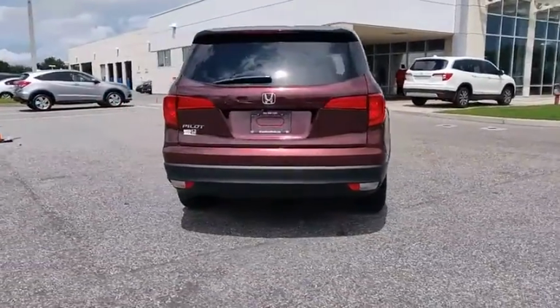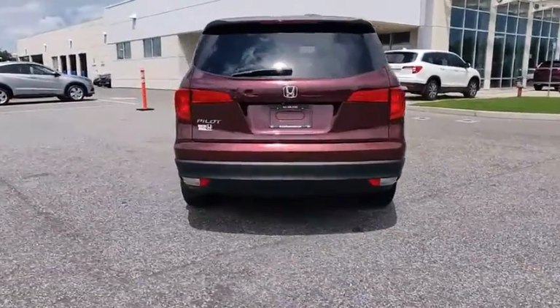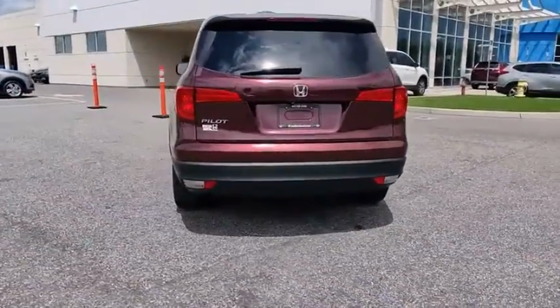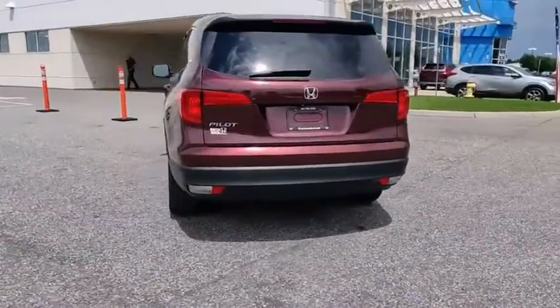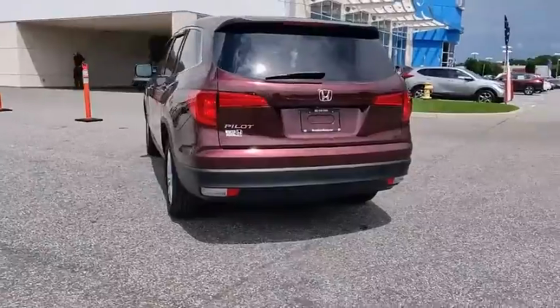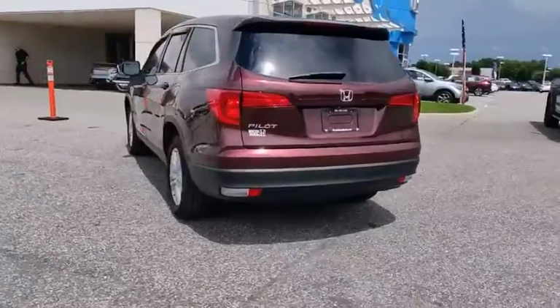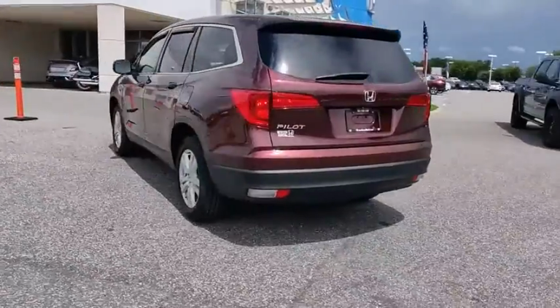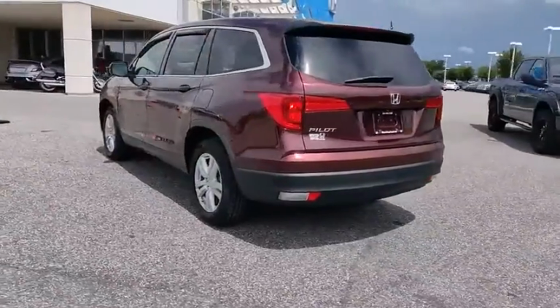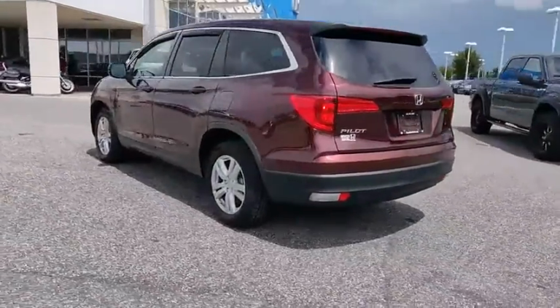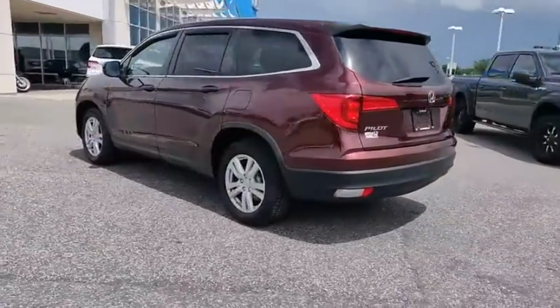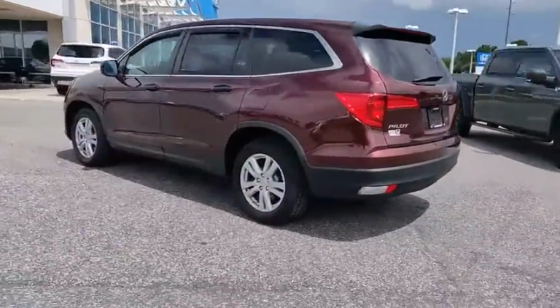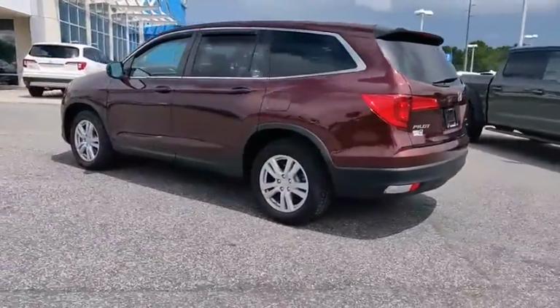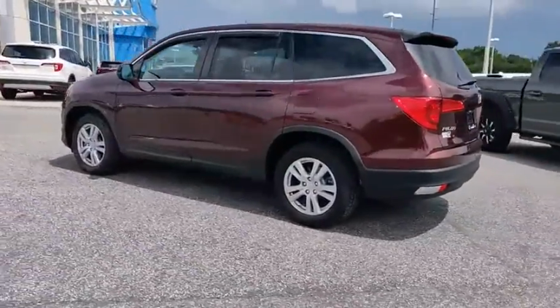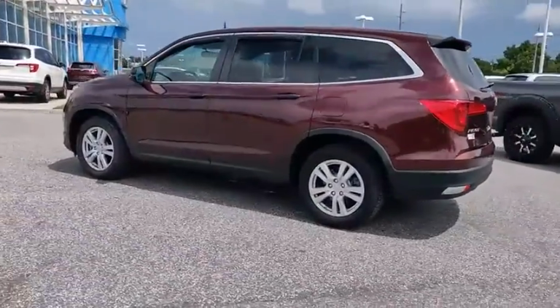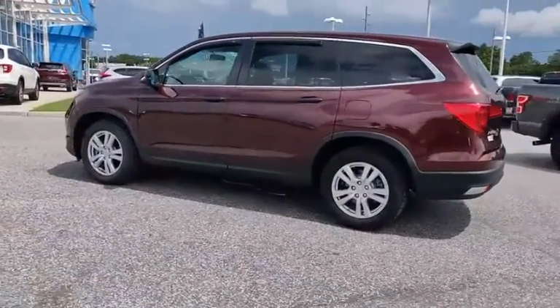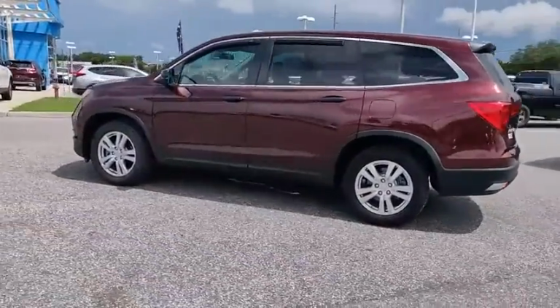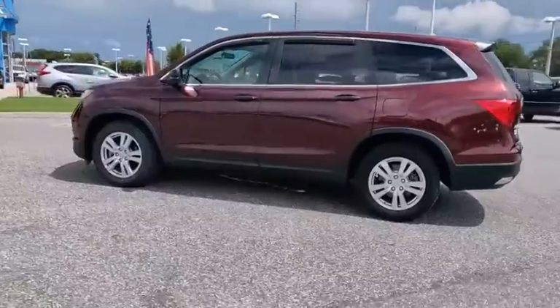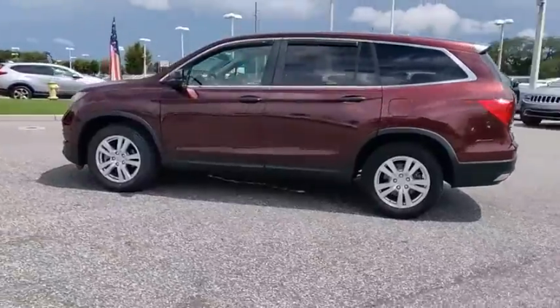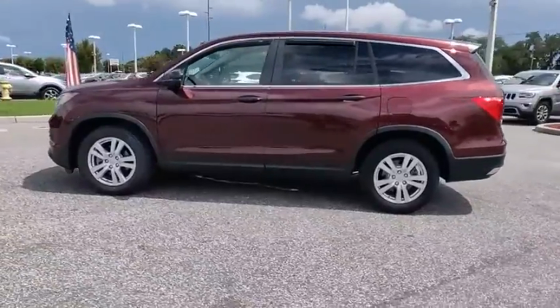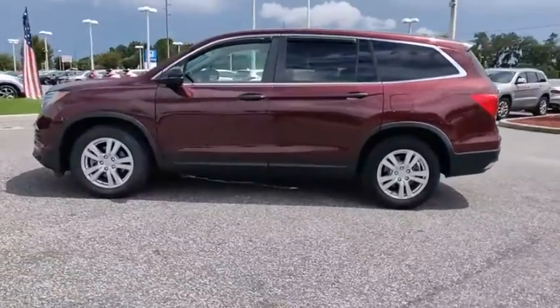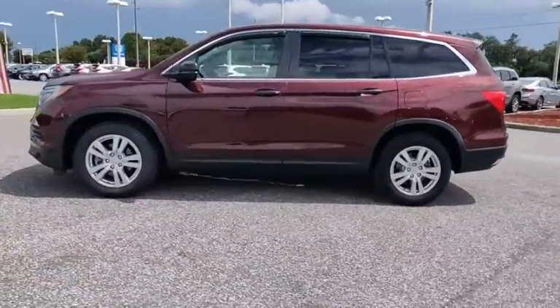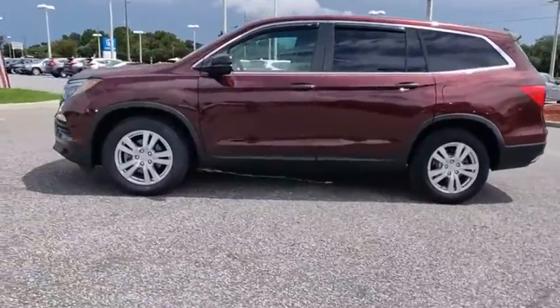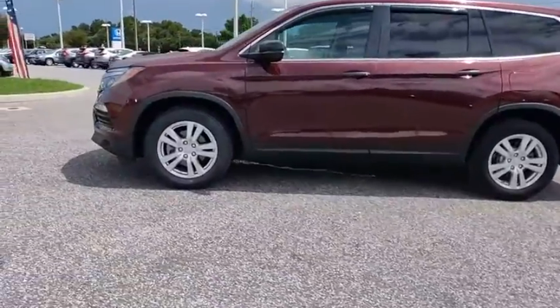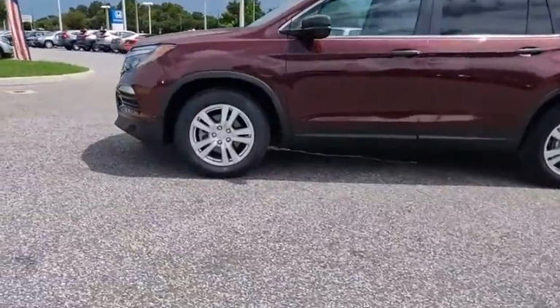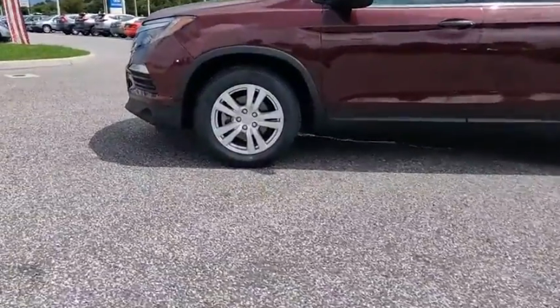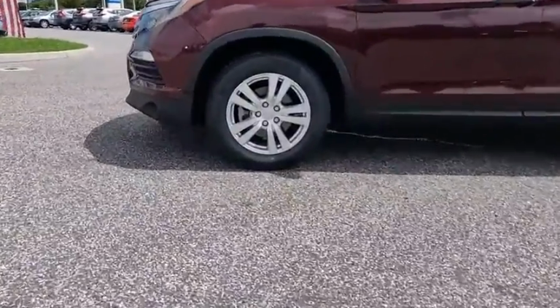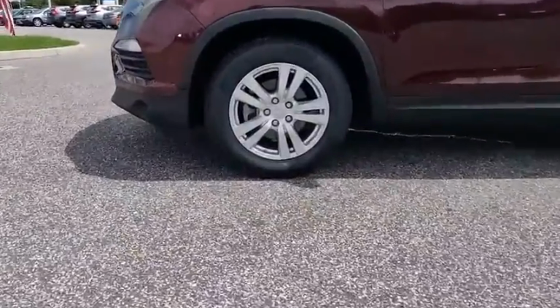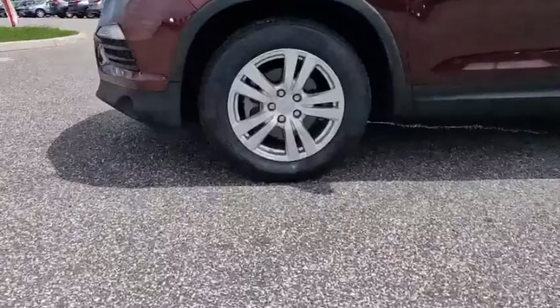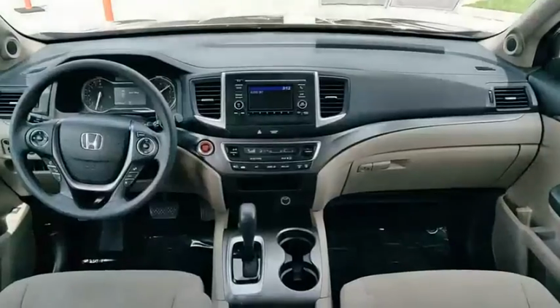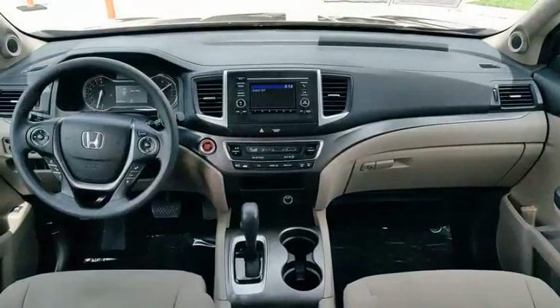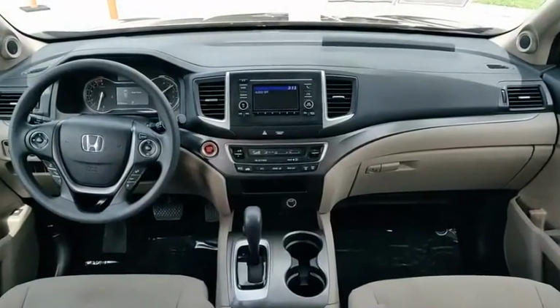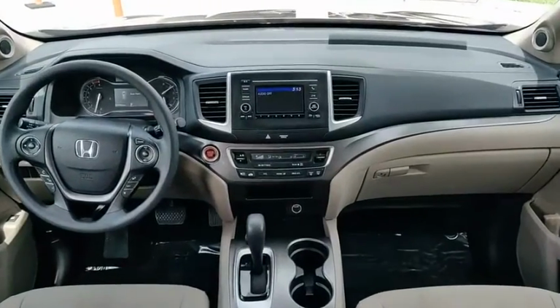This vehicle has less than 35,000 miles. Here are some of this vehicle's great options: electronic stability control, alloy wheels, aluminum wheels, rear spoiler, brake assist, traction control, stability control.